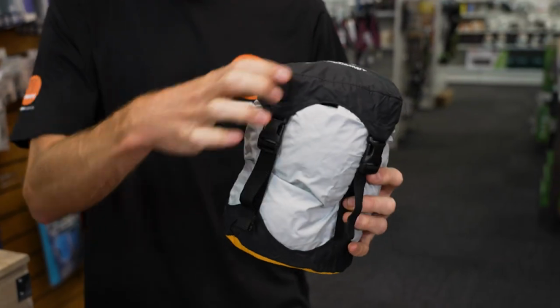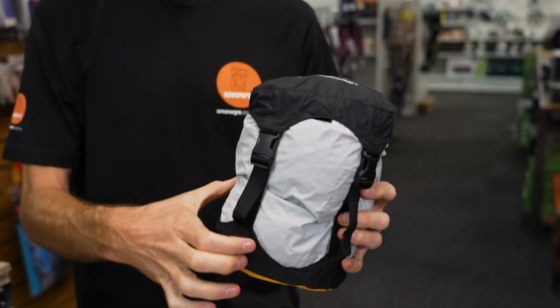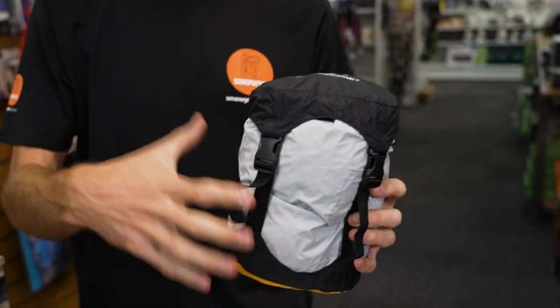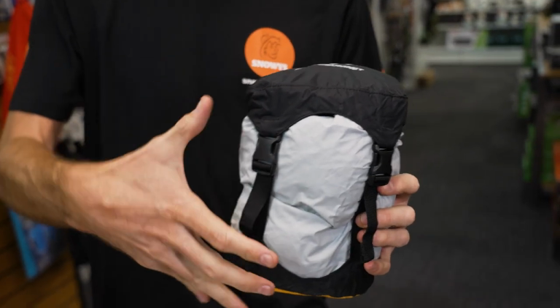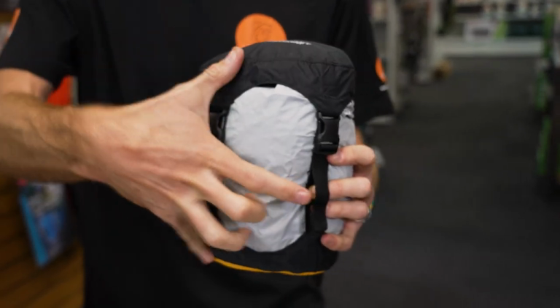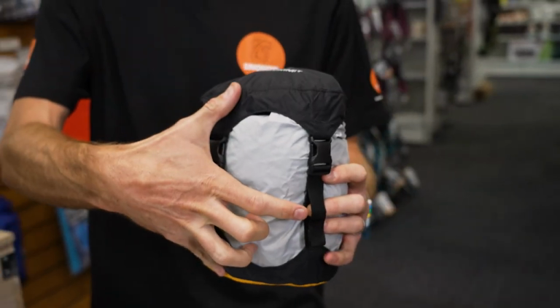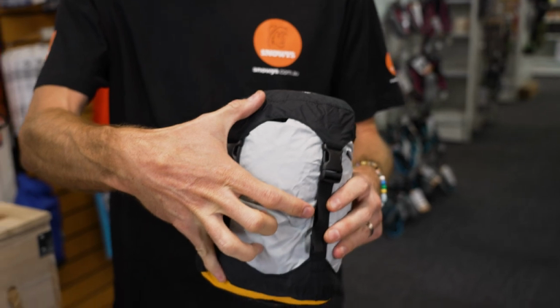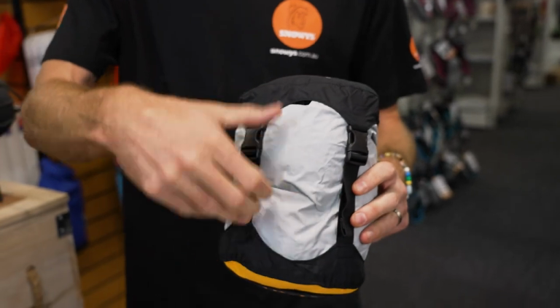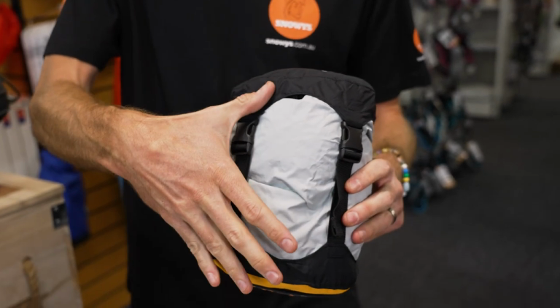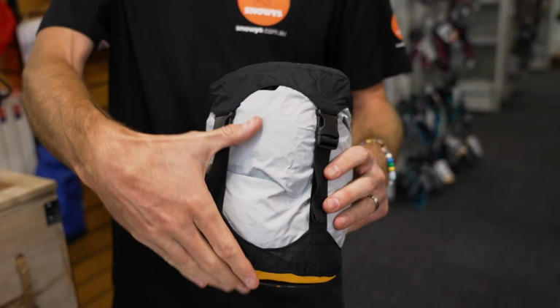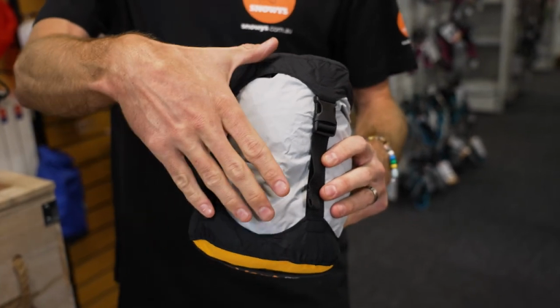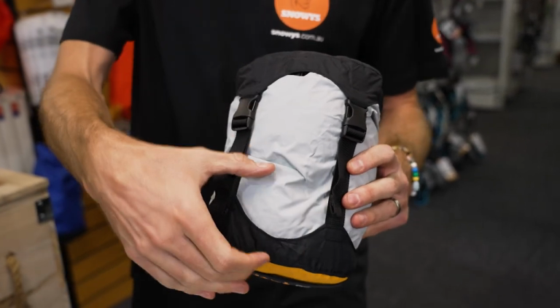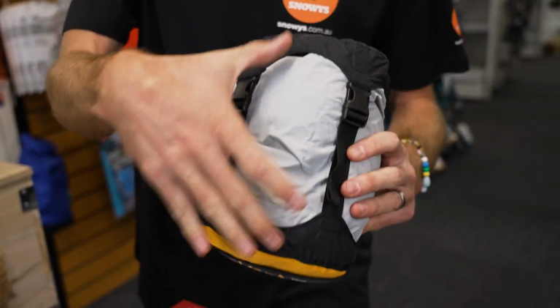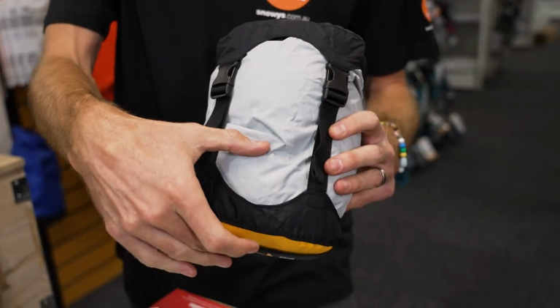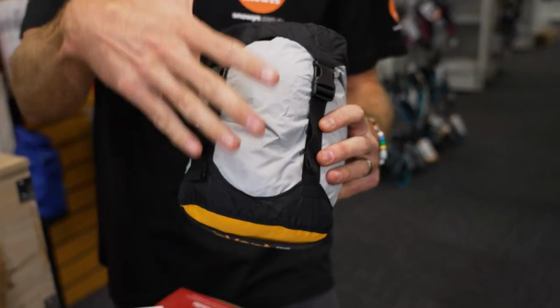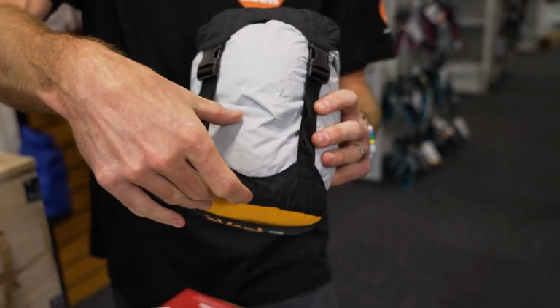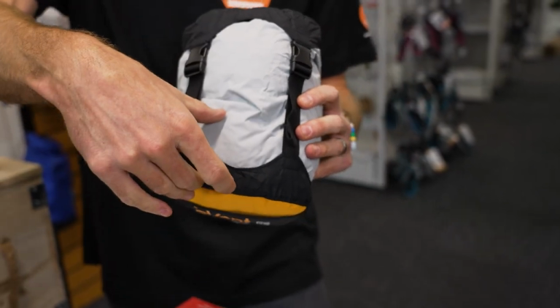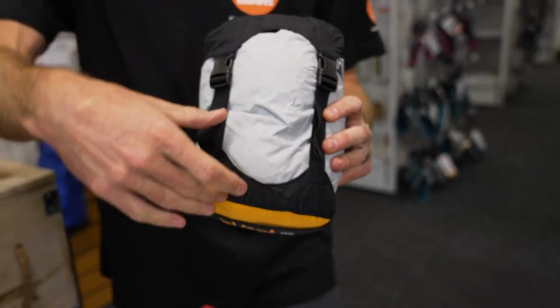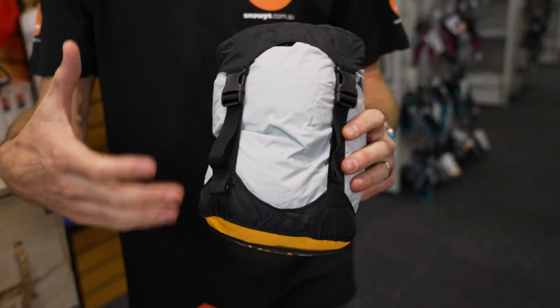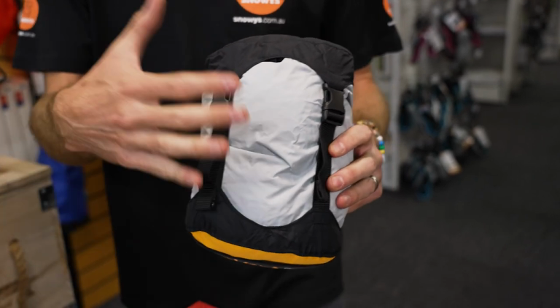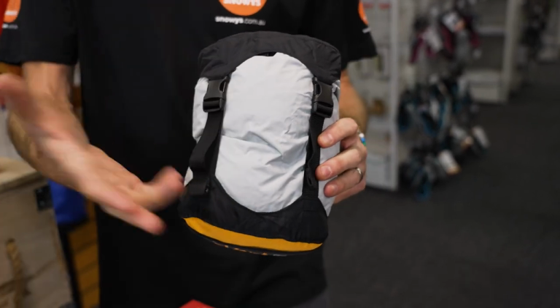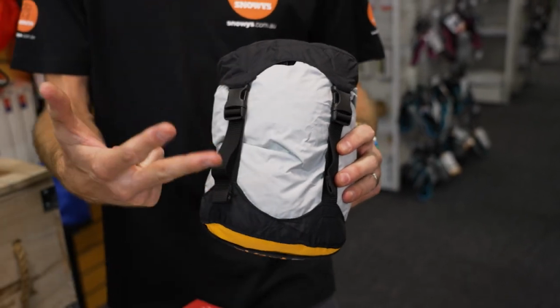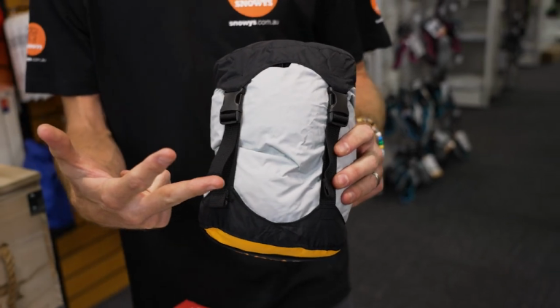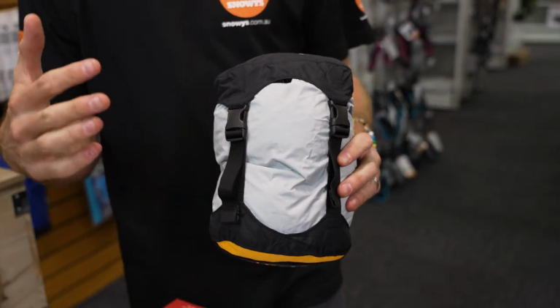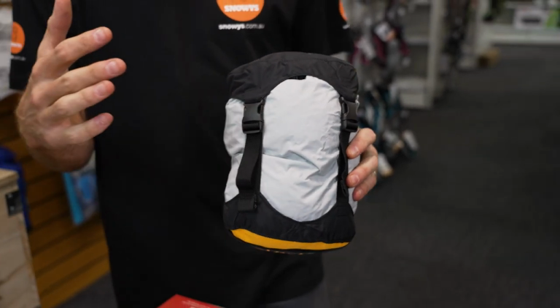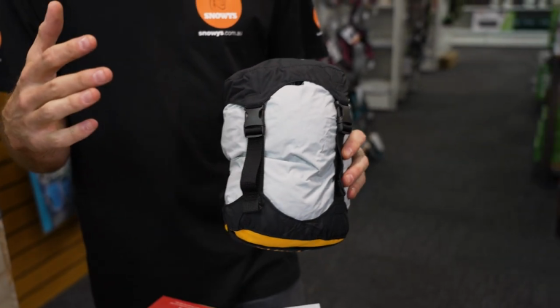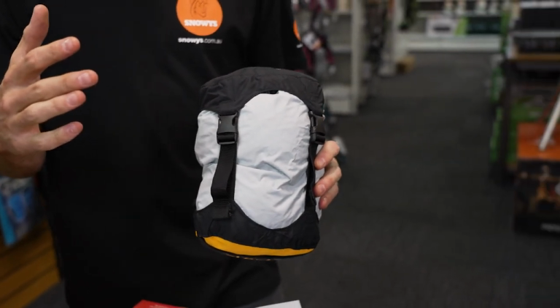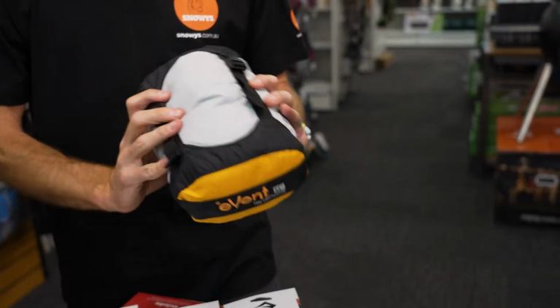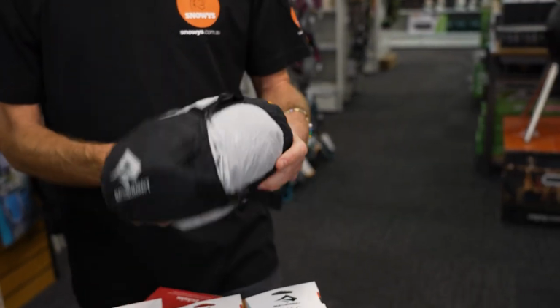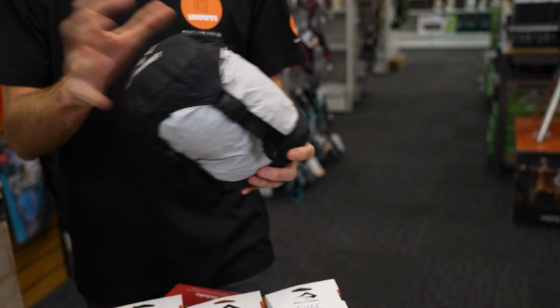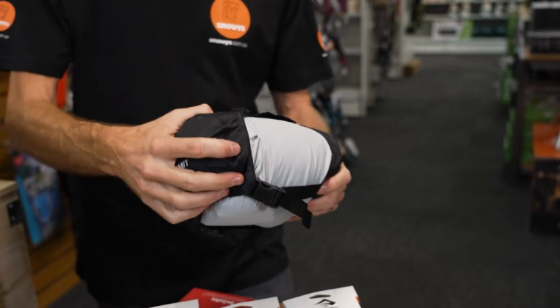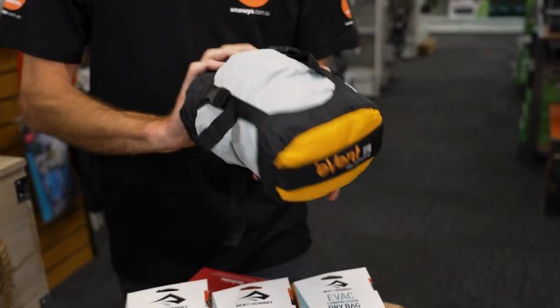Because they're a compression sack, the first volume — with this one being five litres — is the uncompressed volume, and it goes down to about 1.7 litres when it's compressed. Each of them has those two different dimensions specified on their packaging, so that's what that means if you see it.